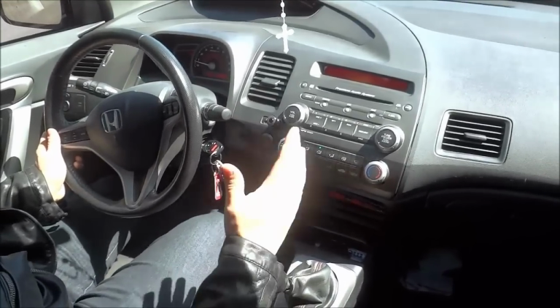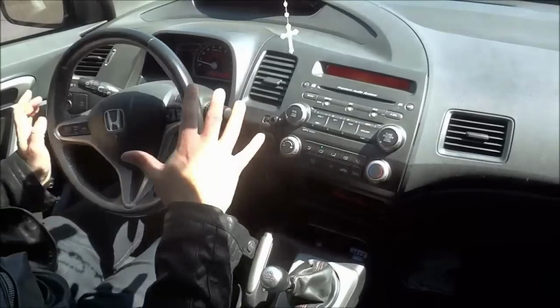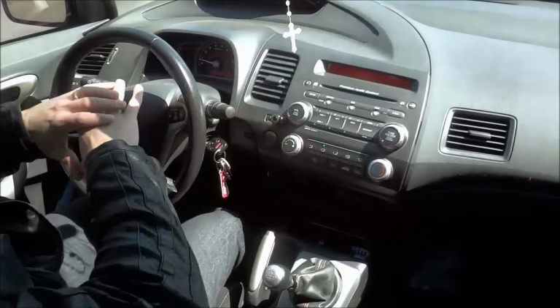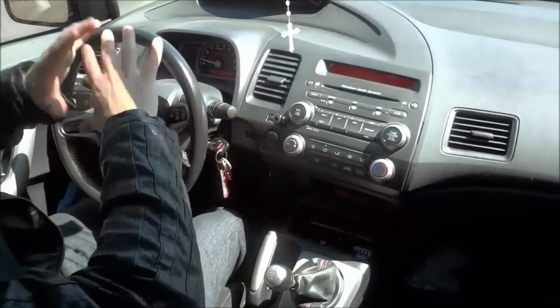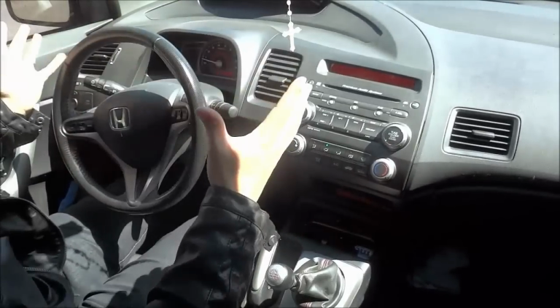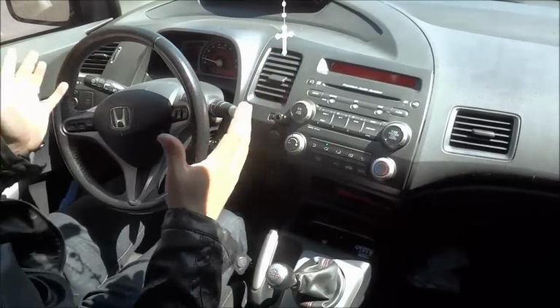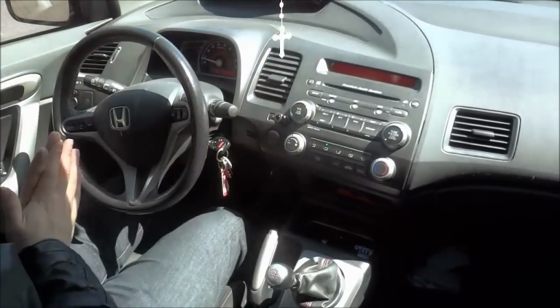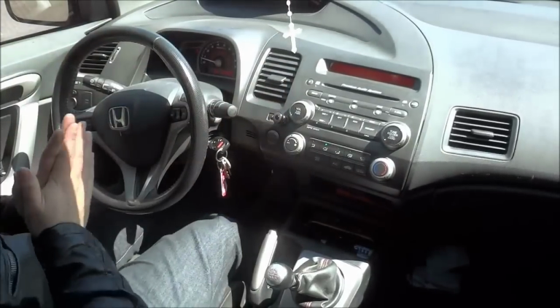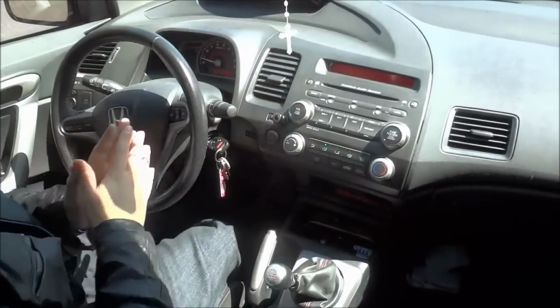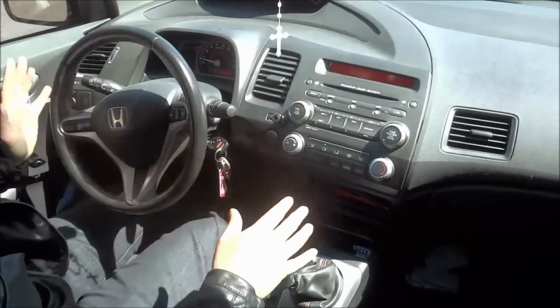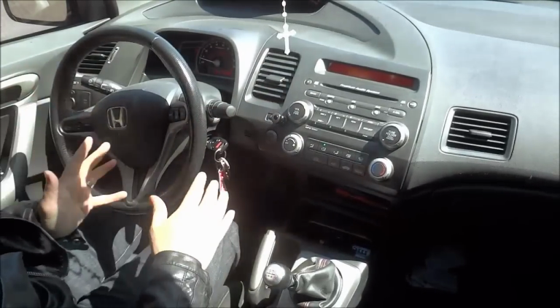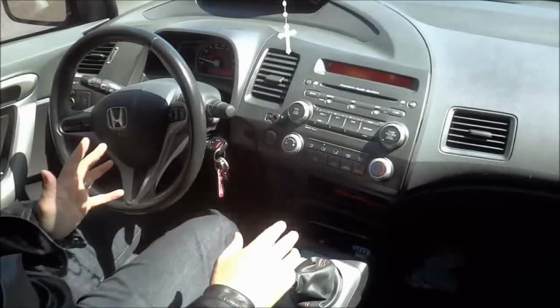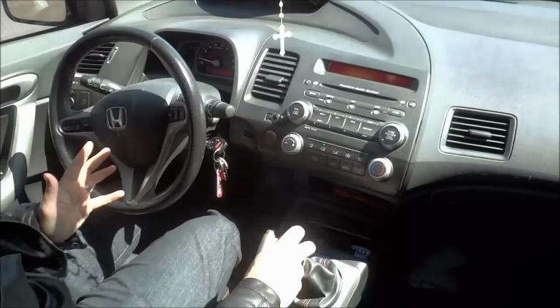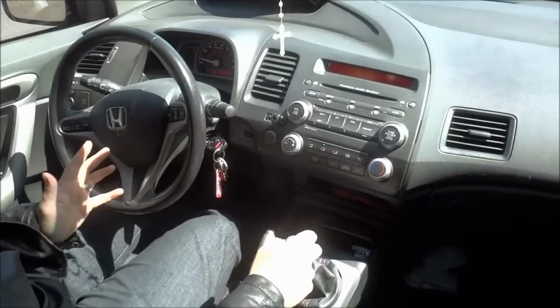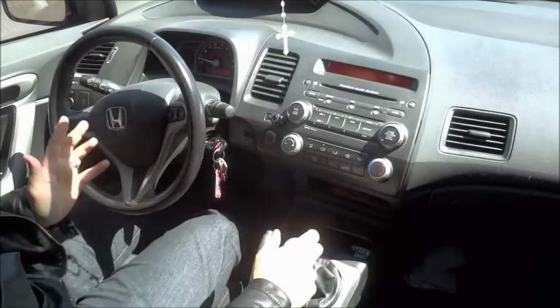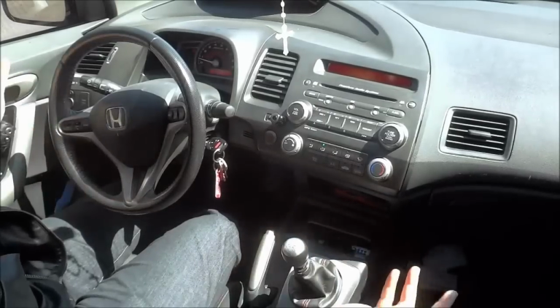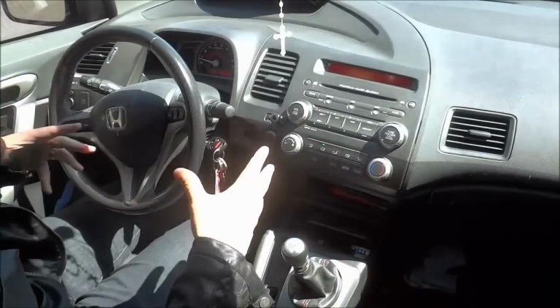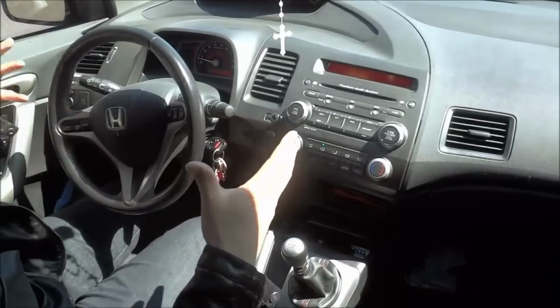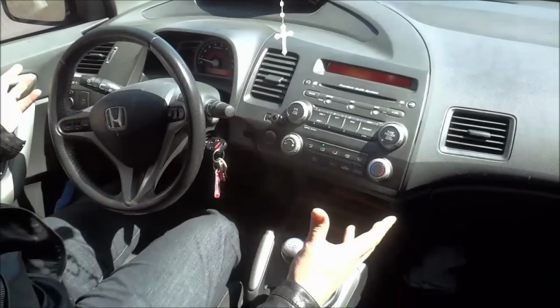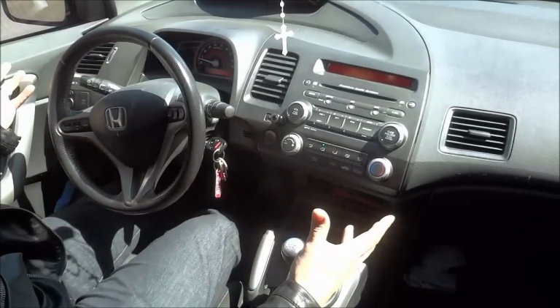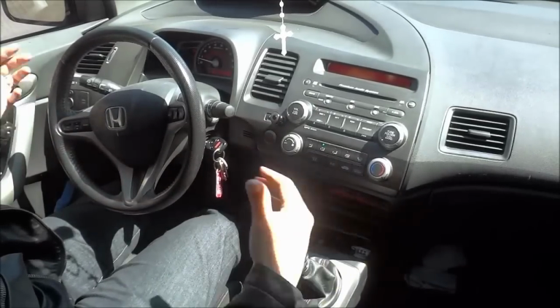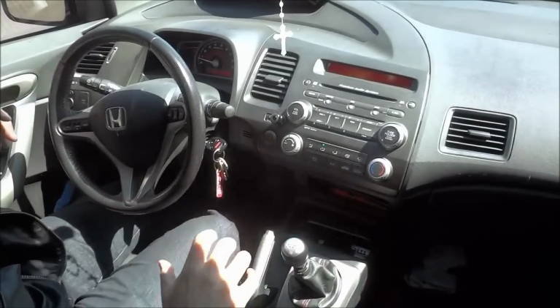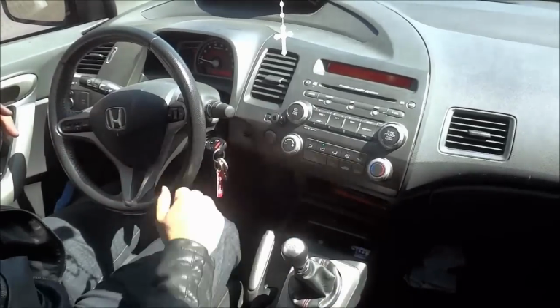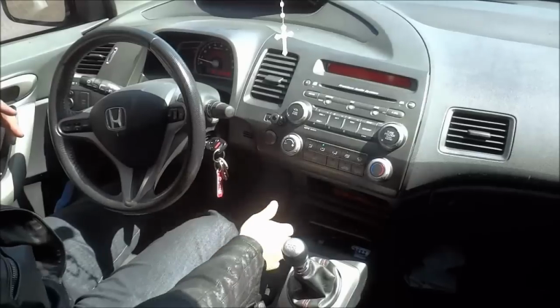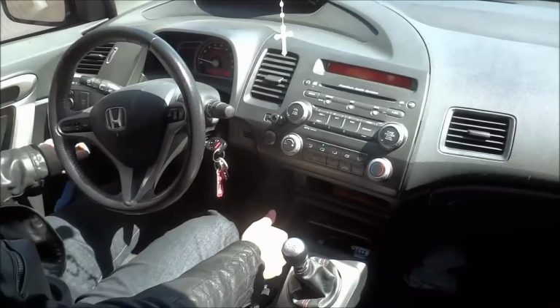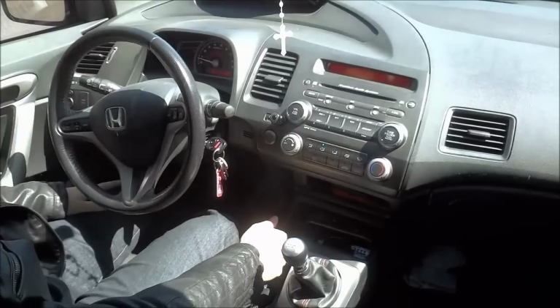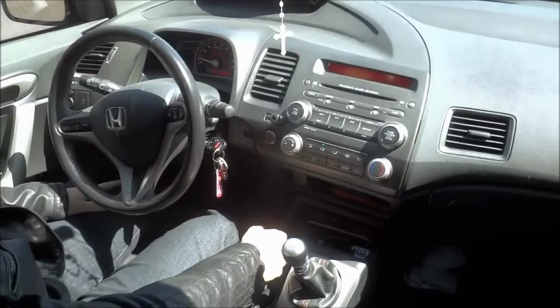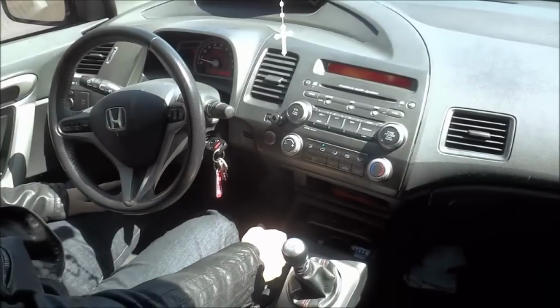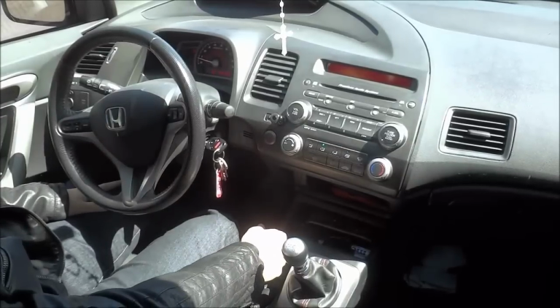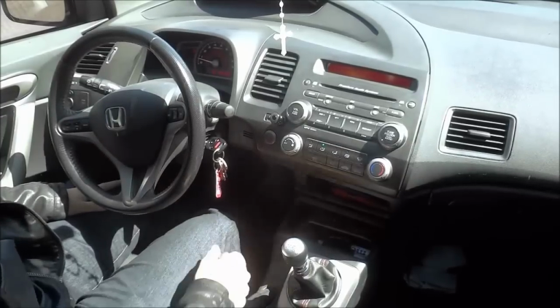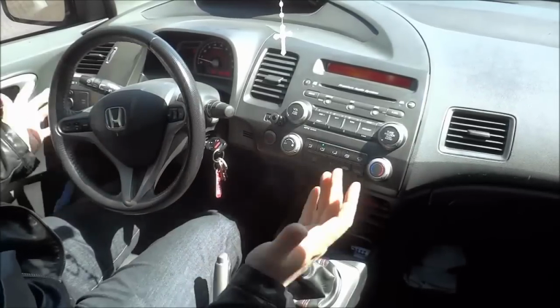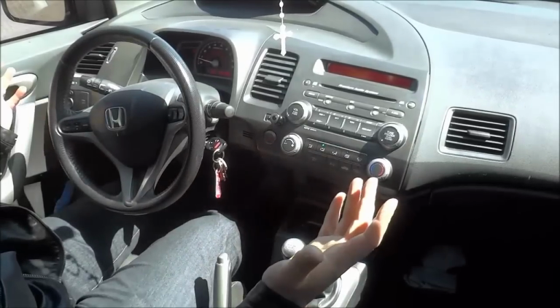Now once you bring the car to a complete stop, if your car has a manual transmission, you're going to put it in neutral. If your car has an automatic transmission, you're going to put it in park. And then you are going to pull the emergency brake just like that.